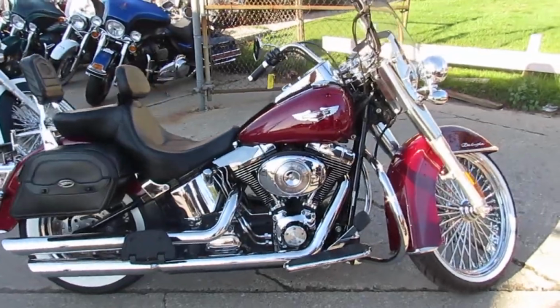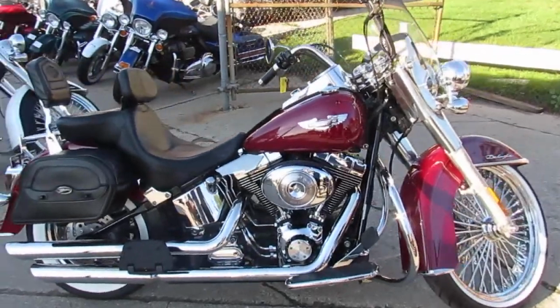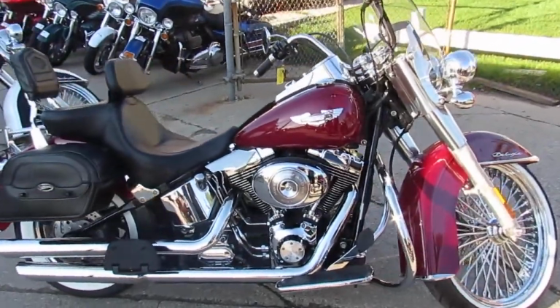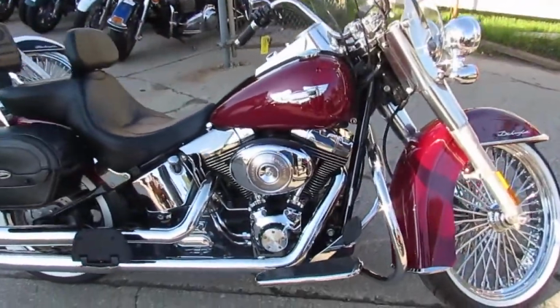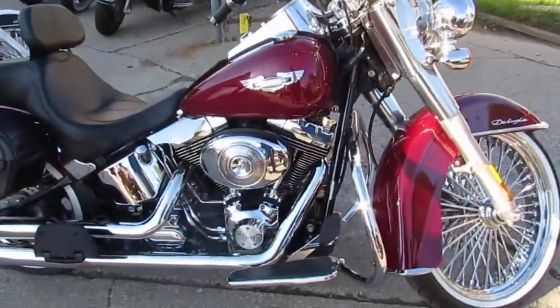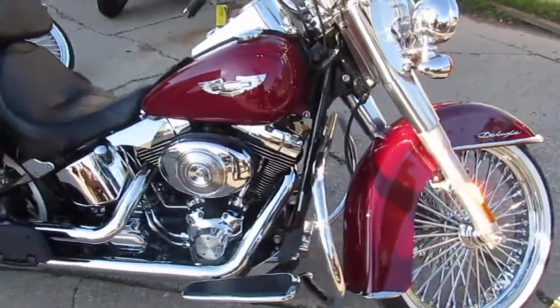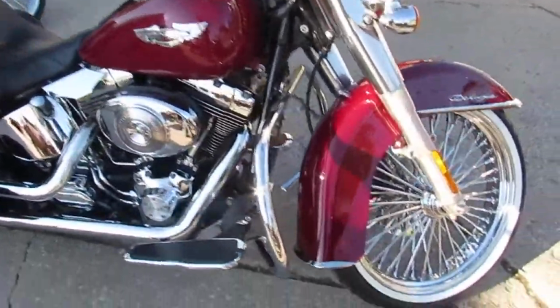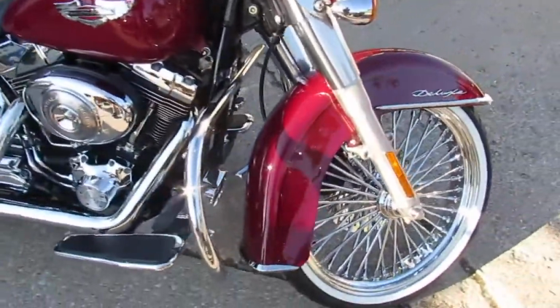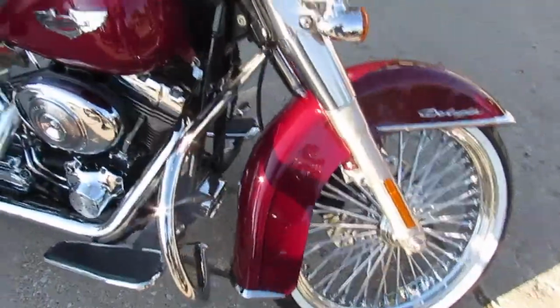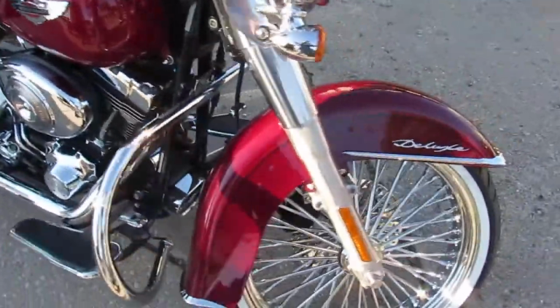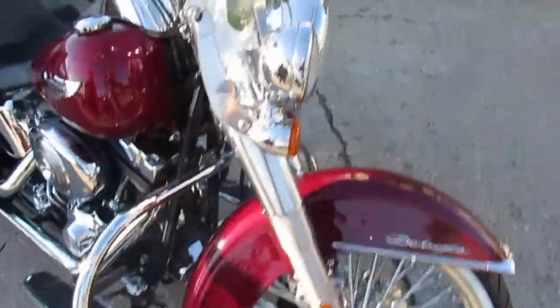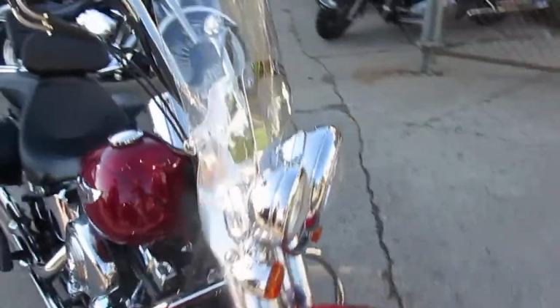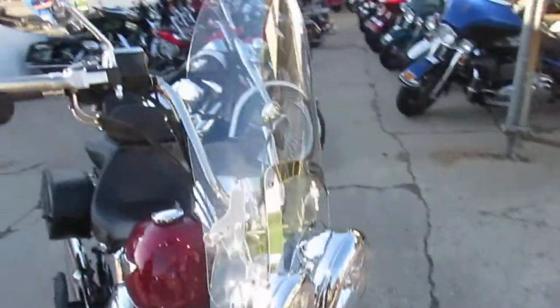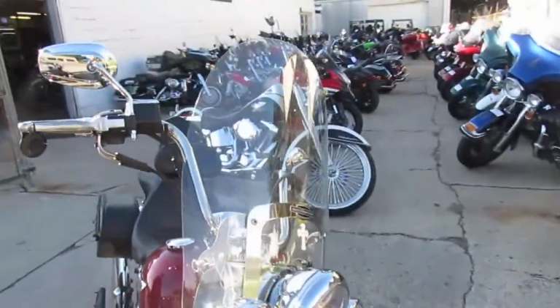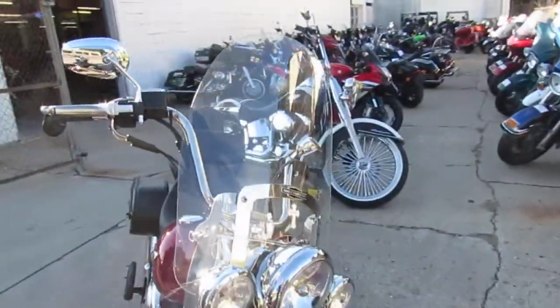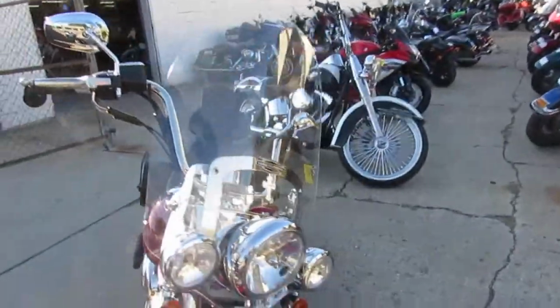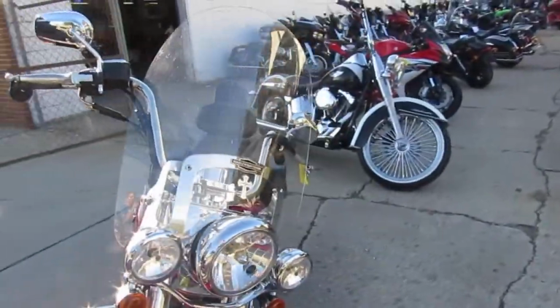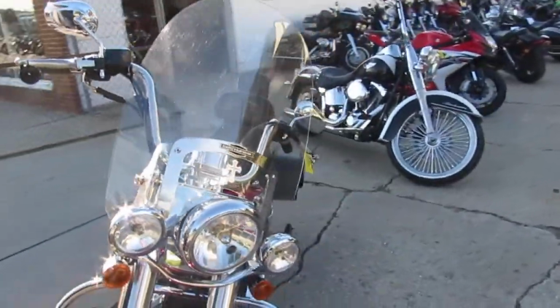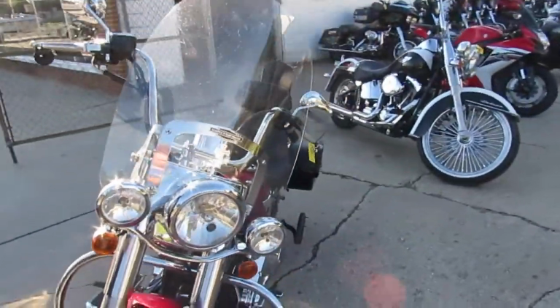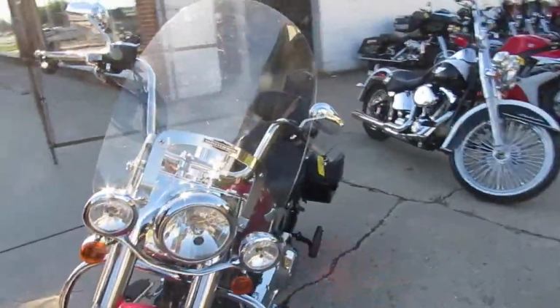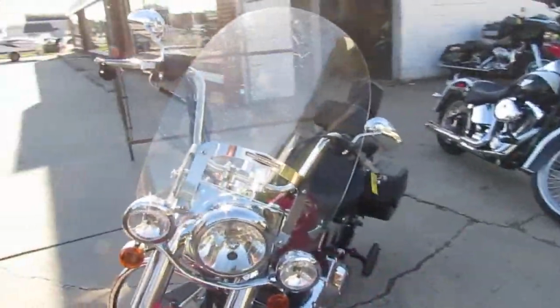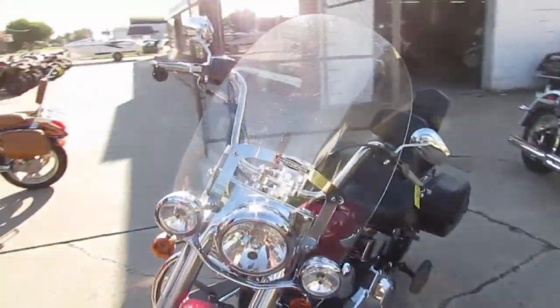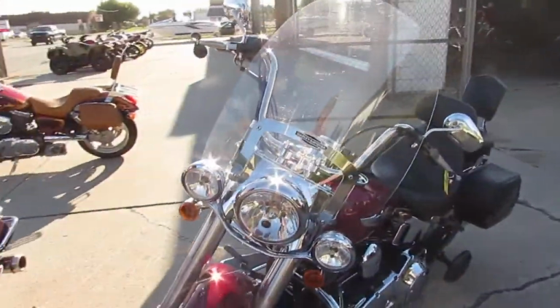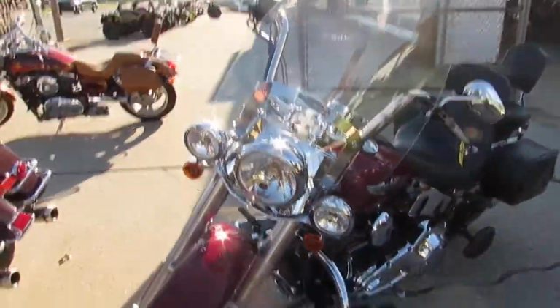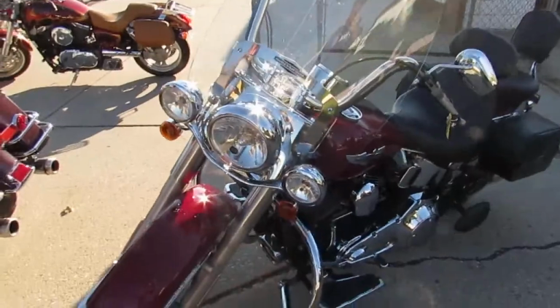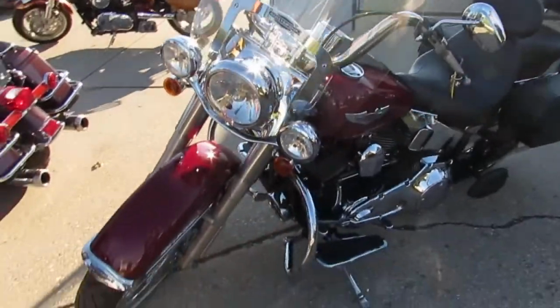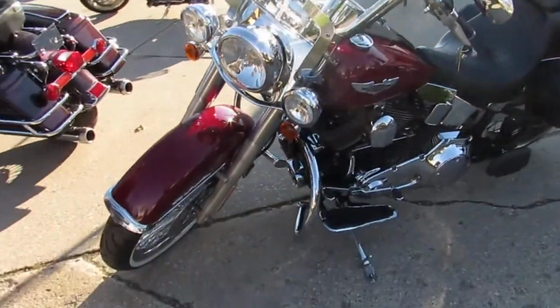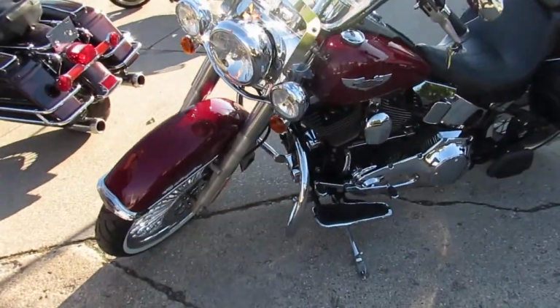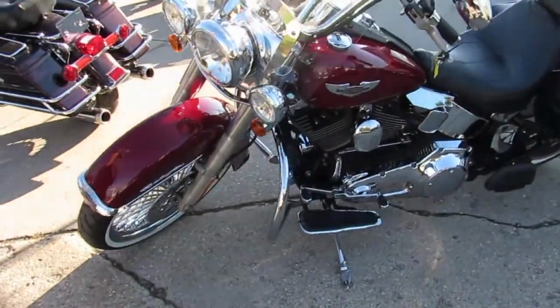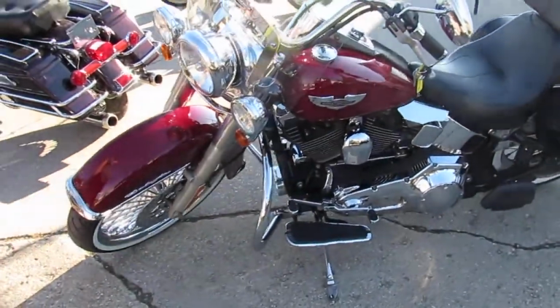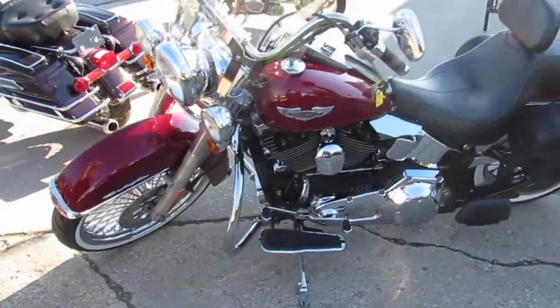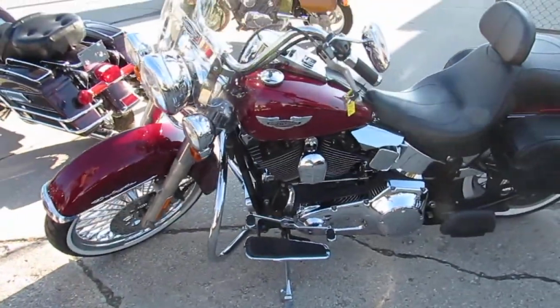Hey guys, it's ApprovalPowerSports.com here doing some videos on the used Harley Davidsons — over 300 used Harleys in the showroom for sale. This one here is a 2006 Harley Softail Deluxe for sale.